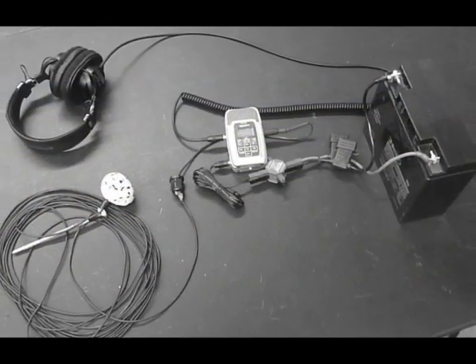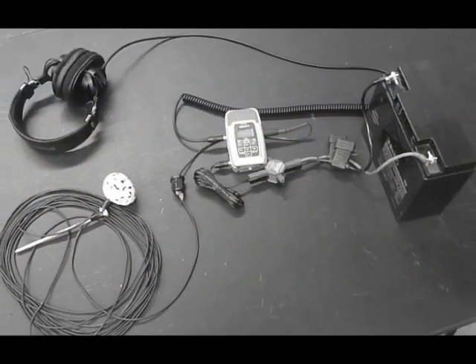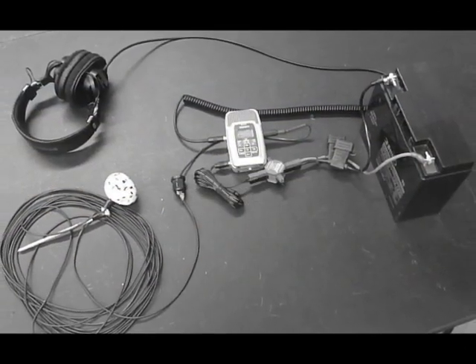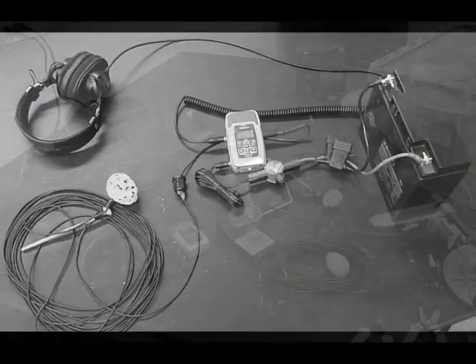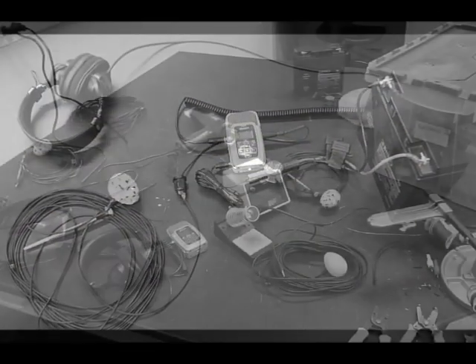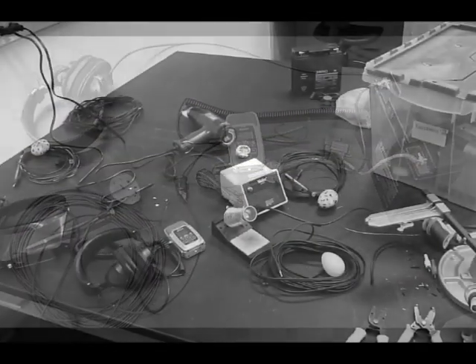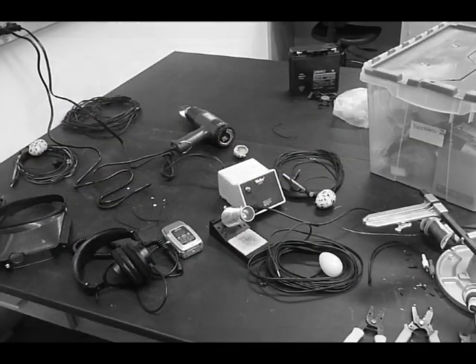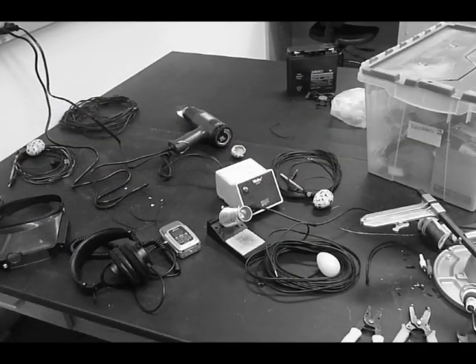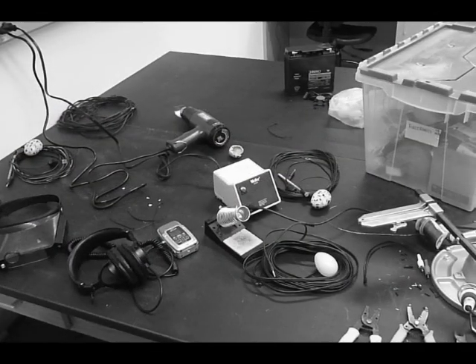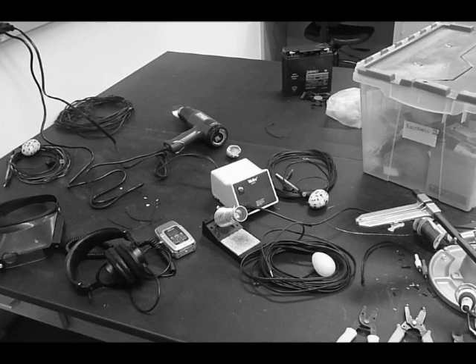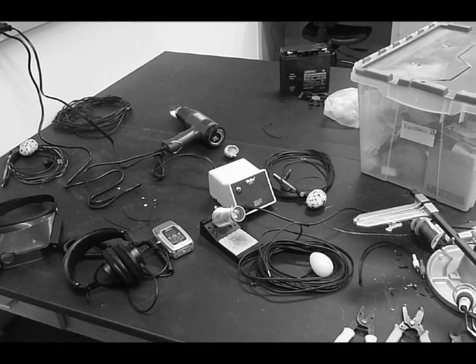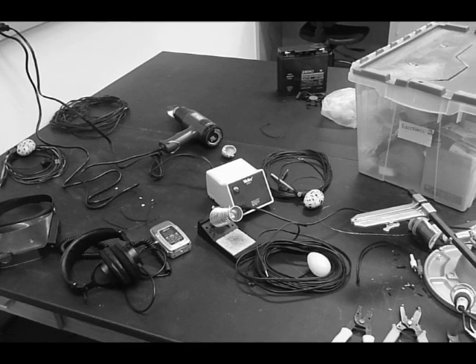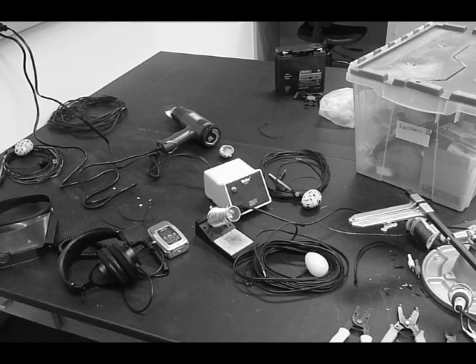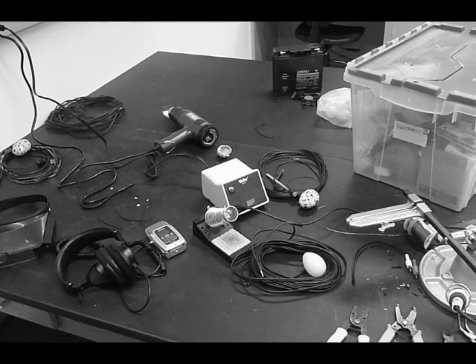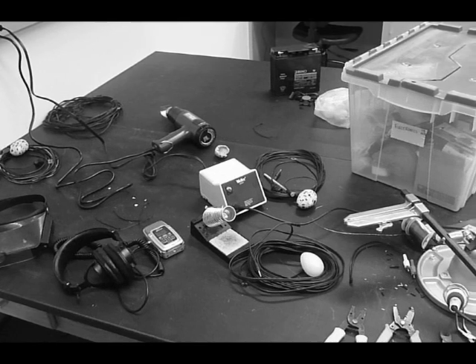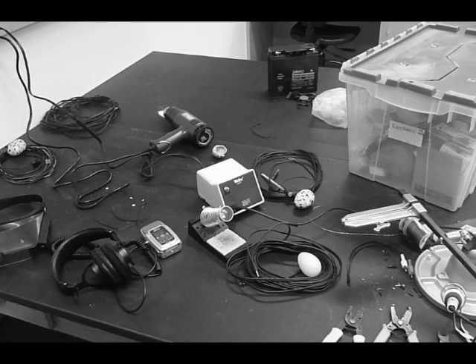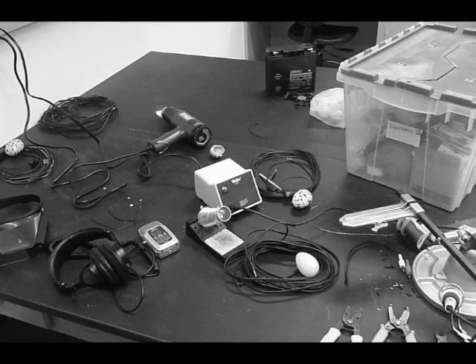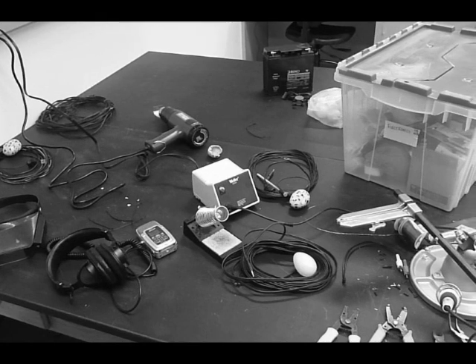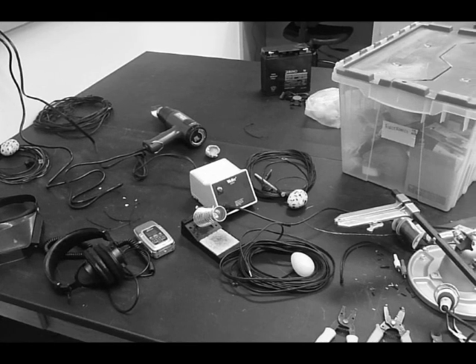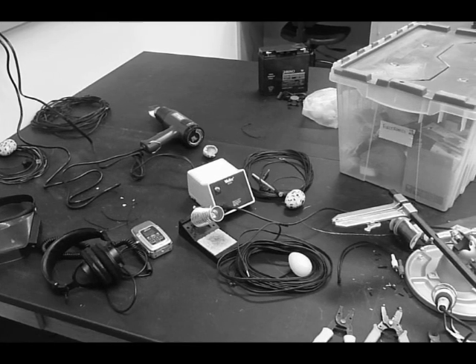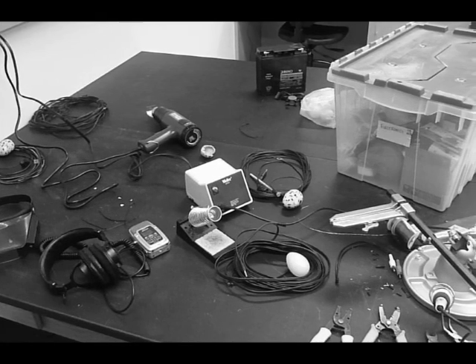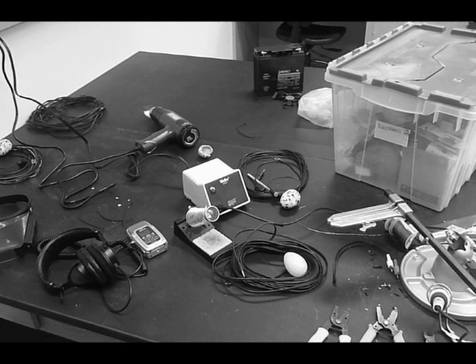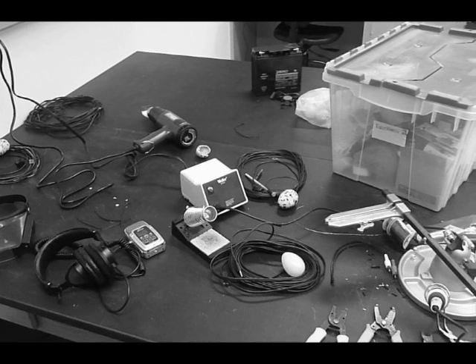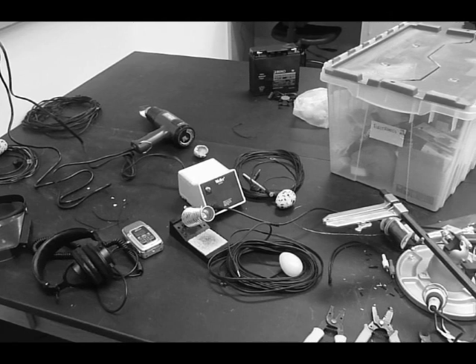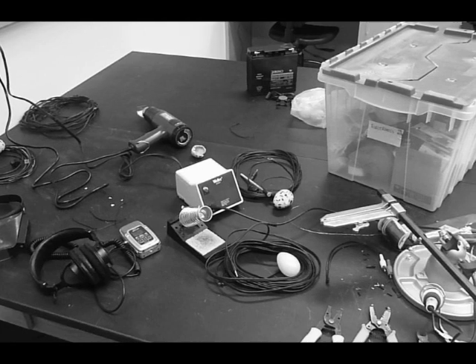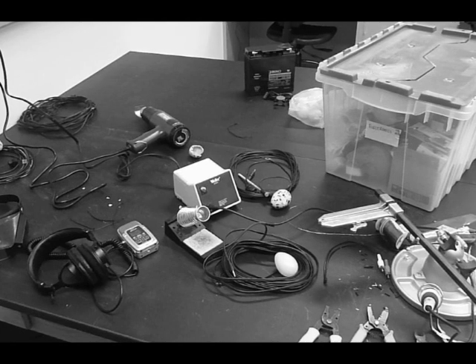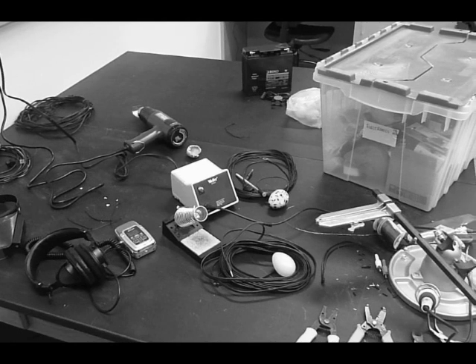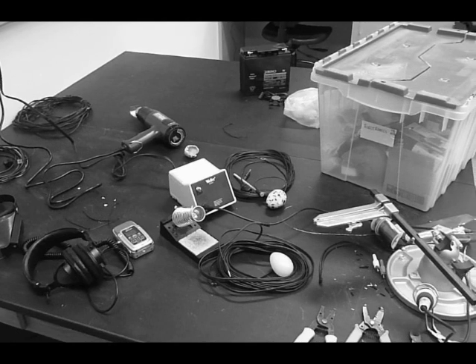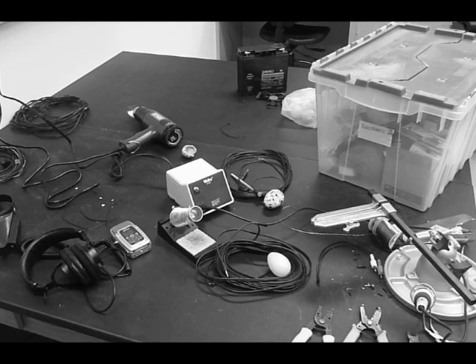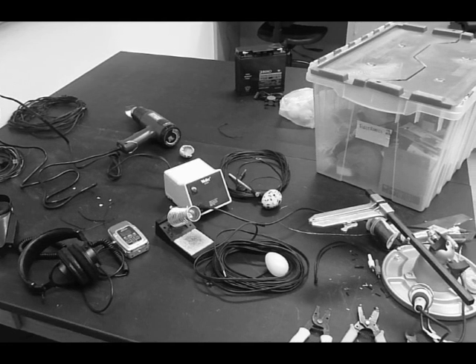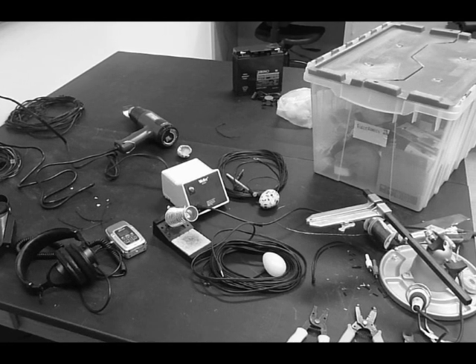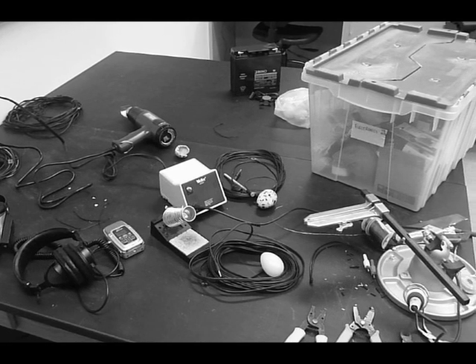To build it, we will need: wire, microphone, shrink wrap, heart rate egg, 9-inch or 12-inch balloons, super glue, electrical tape, base paint, and black blotter paint.